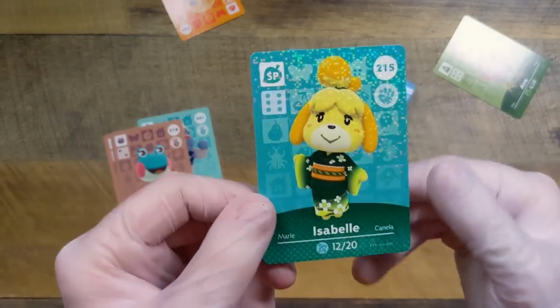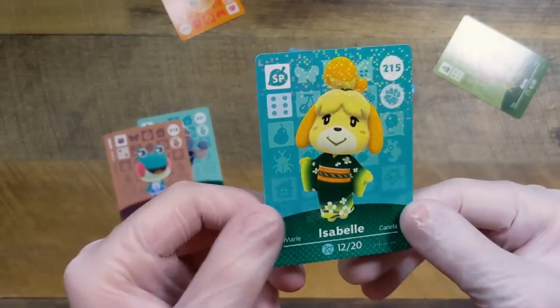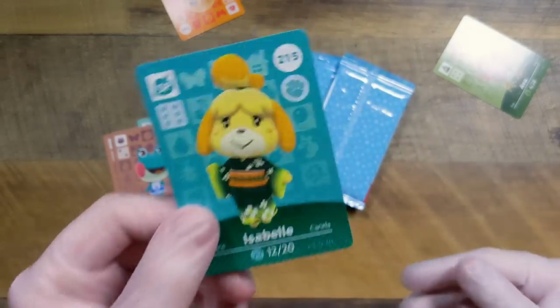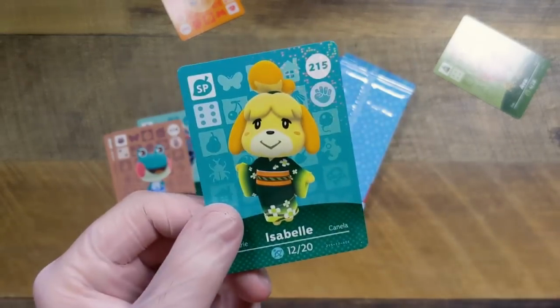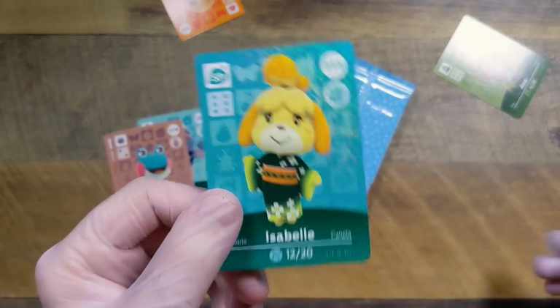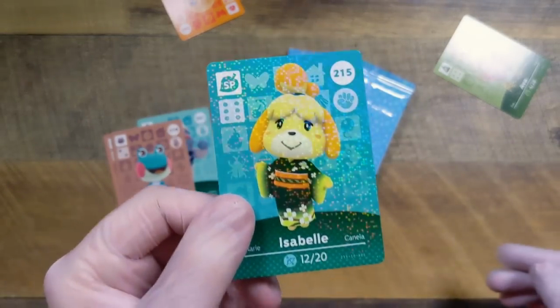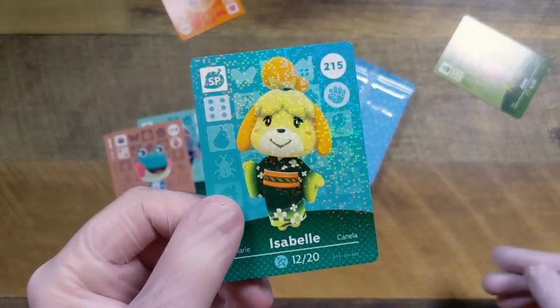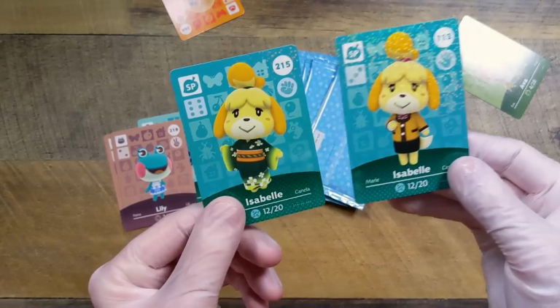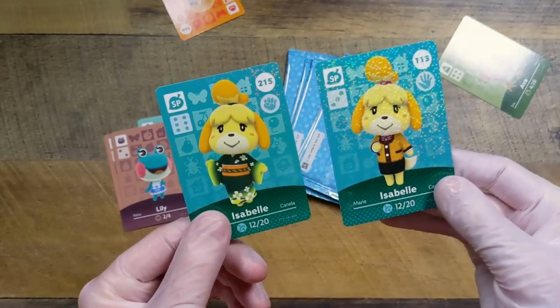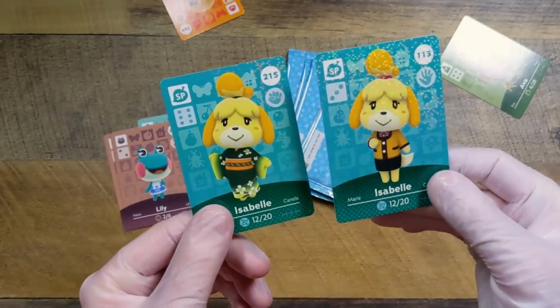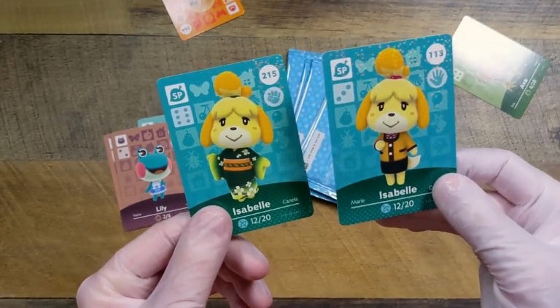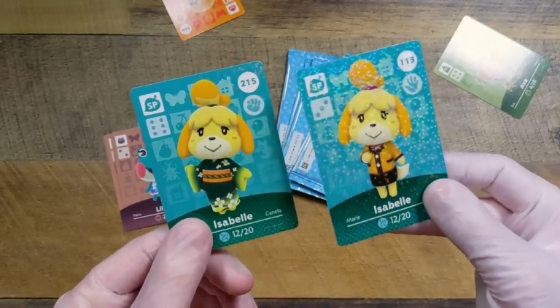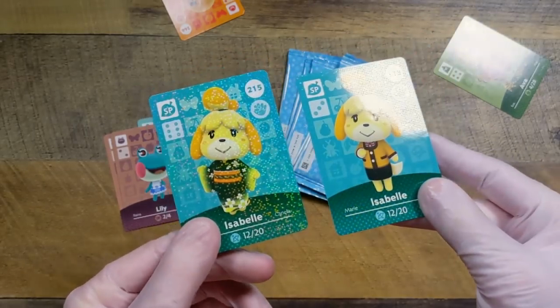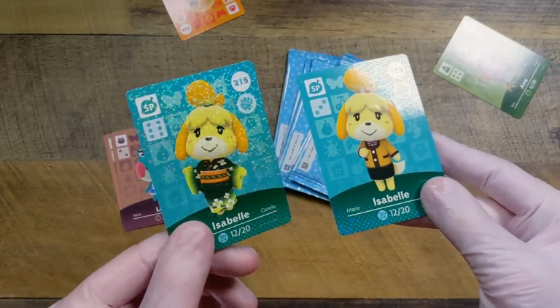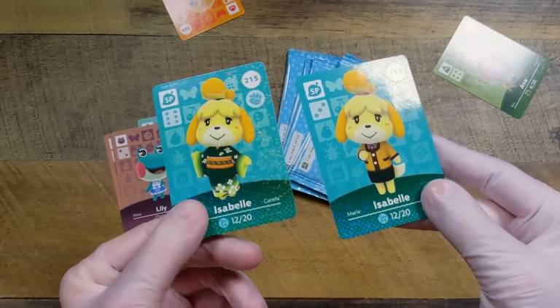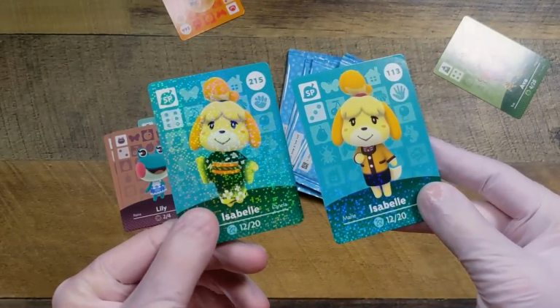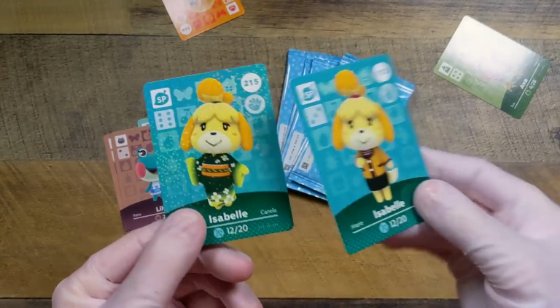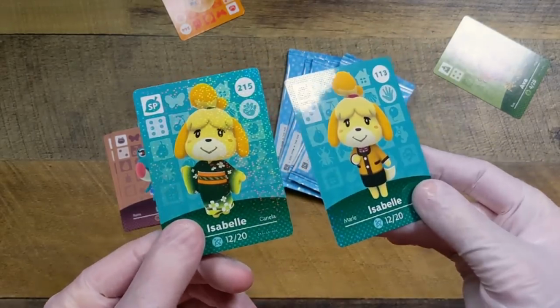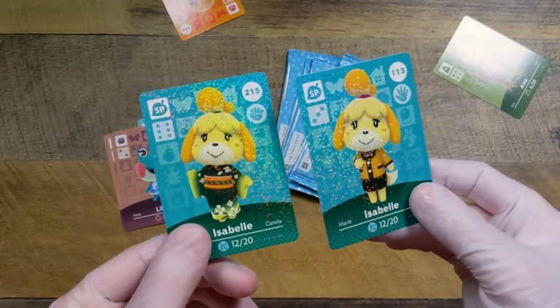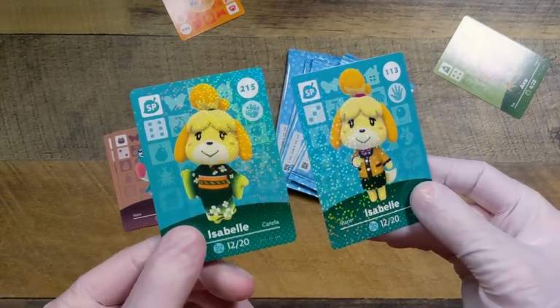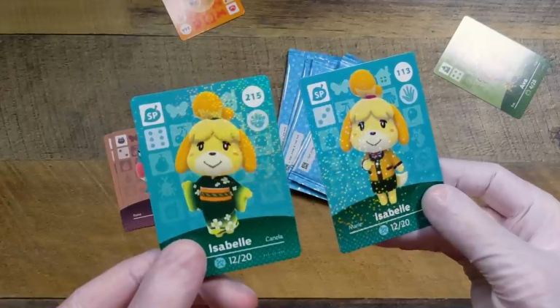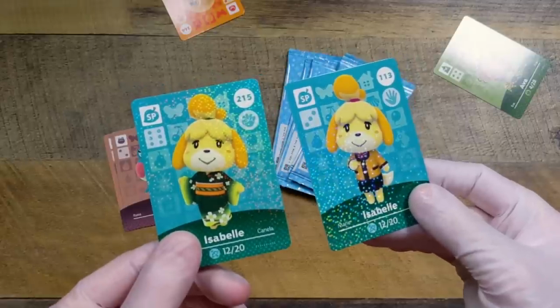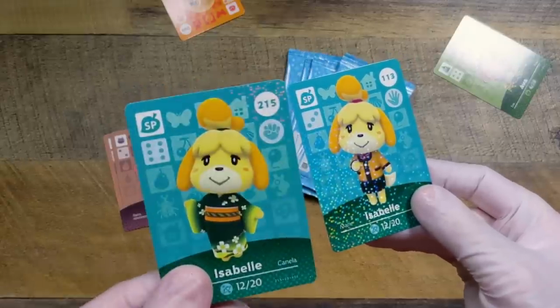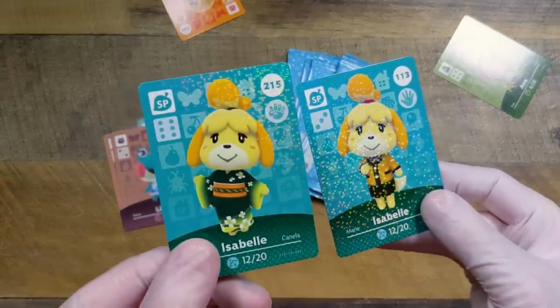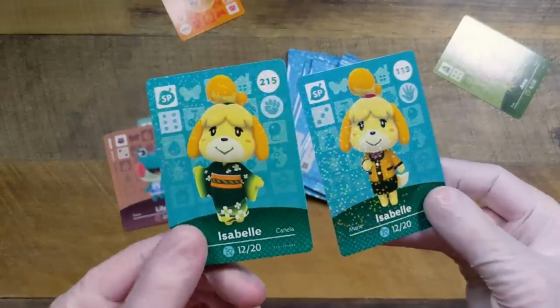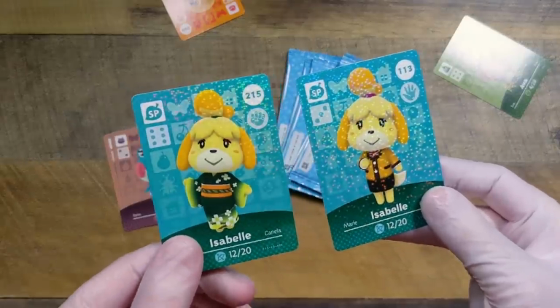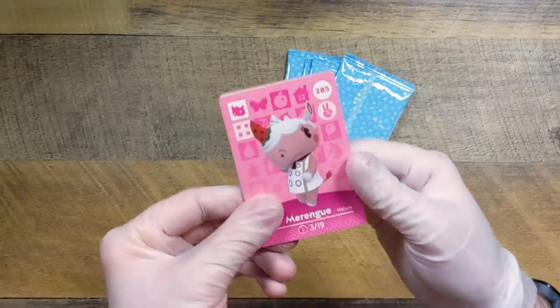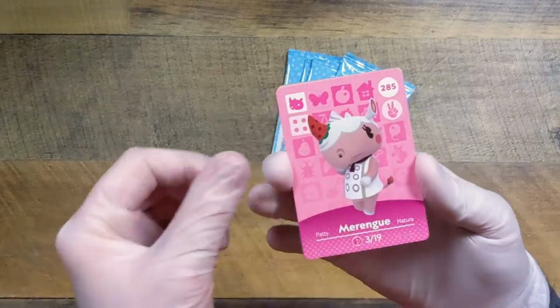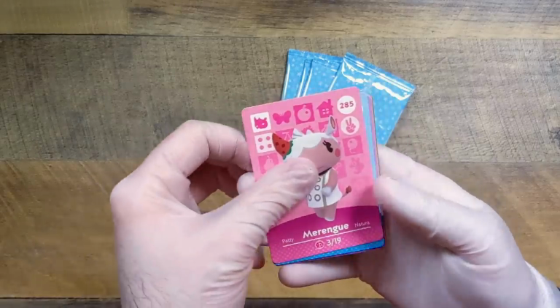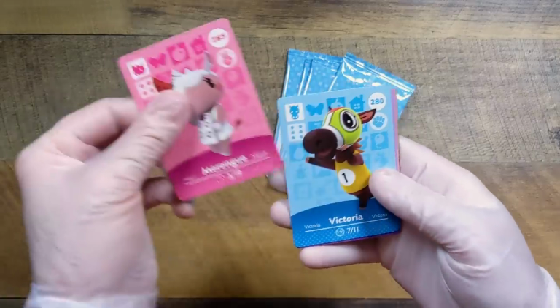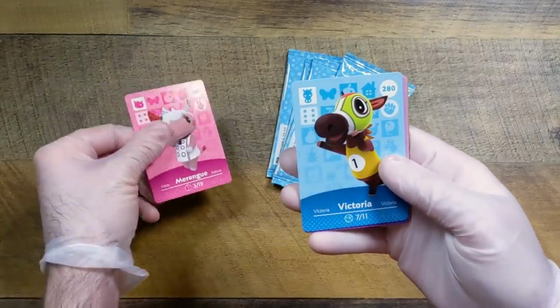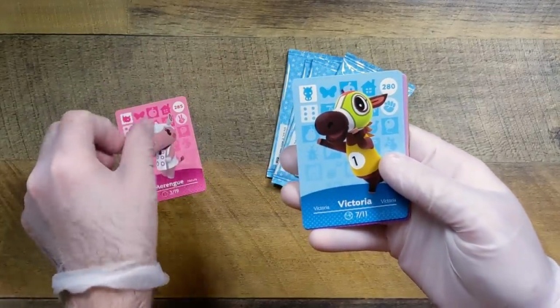We have Hans, we have Lily, and we got our first duplicate — it's Isabelle, but she's wearing something different from the other one. My guess is that because she's from a different series she's going to be wearing something different, so that's kind of cool — we have a unique version of Isabelle. We have Meringue.